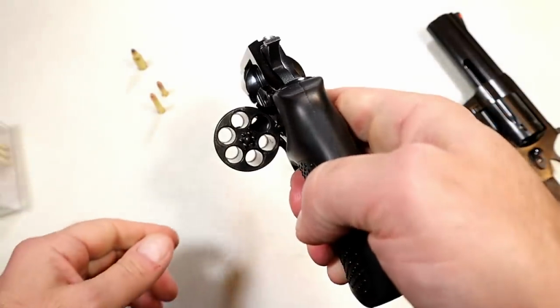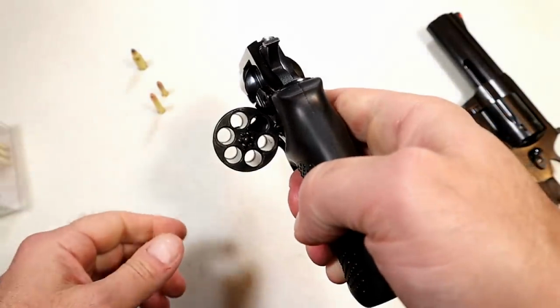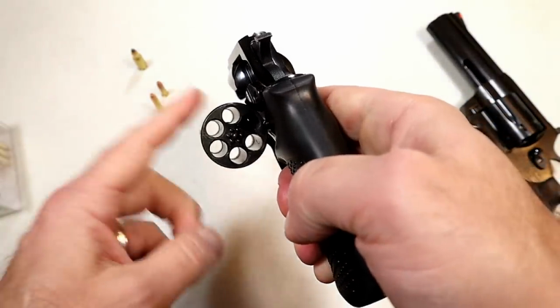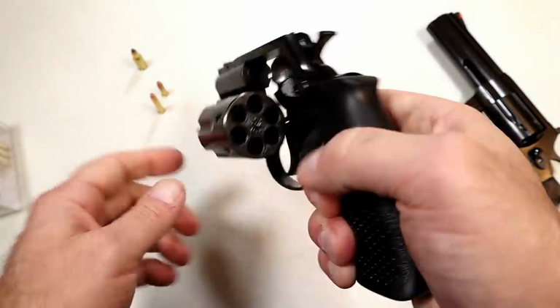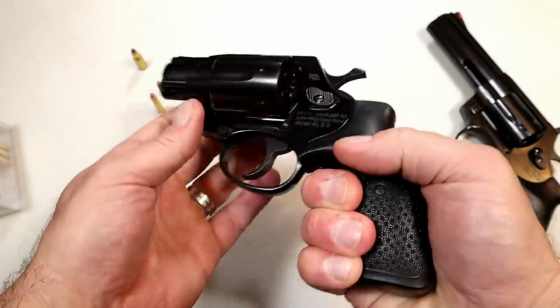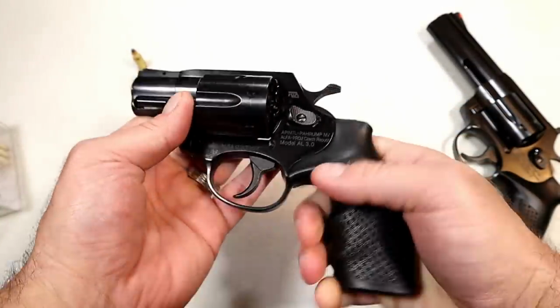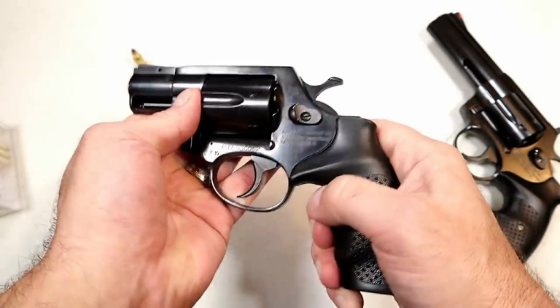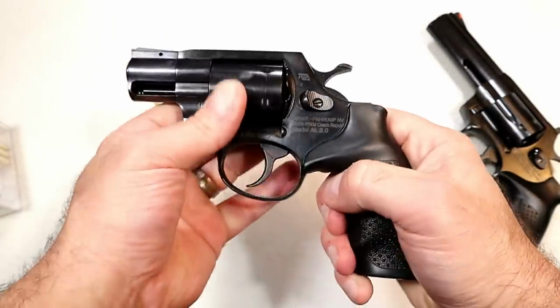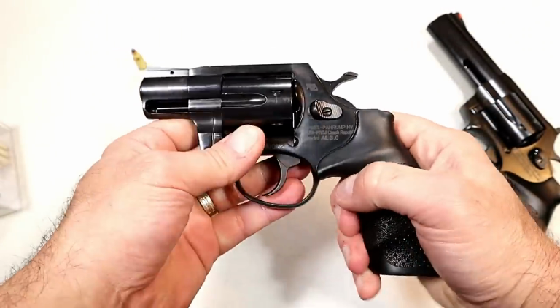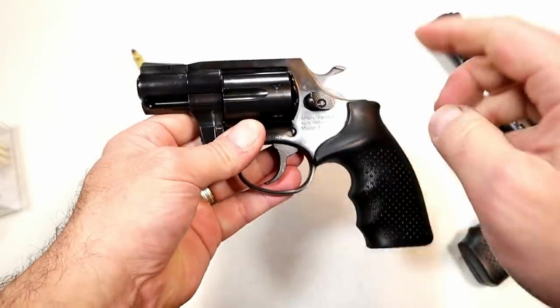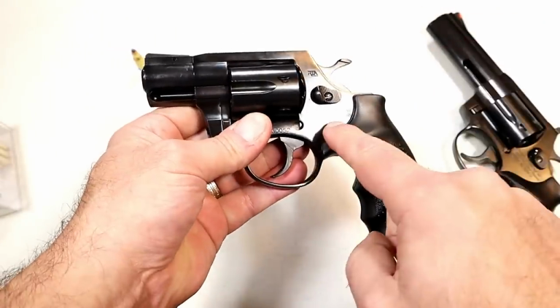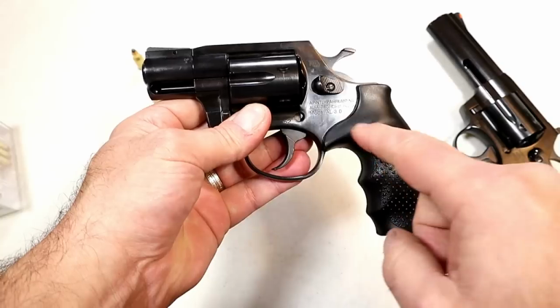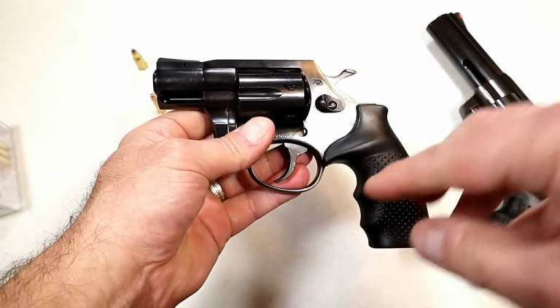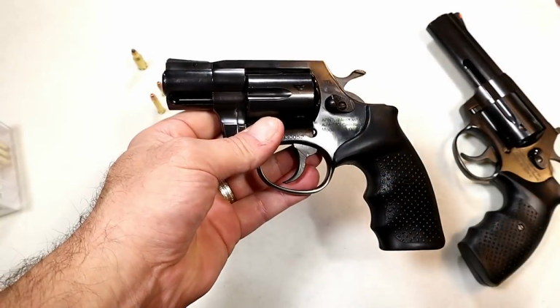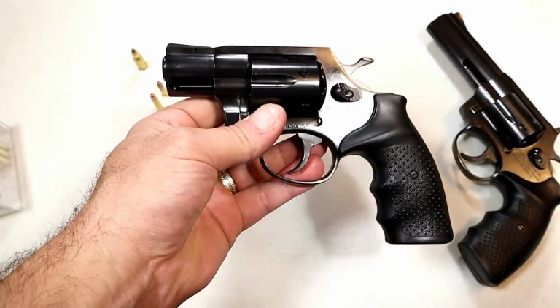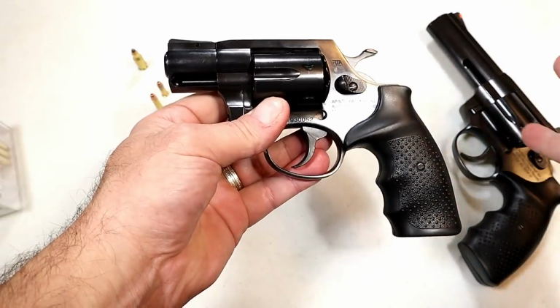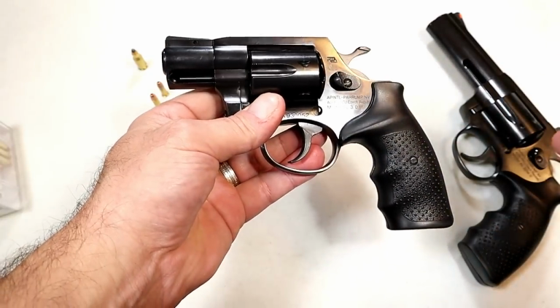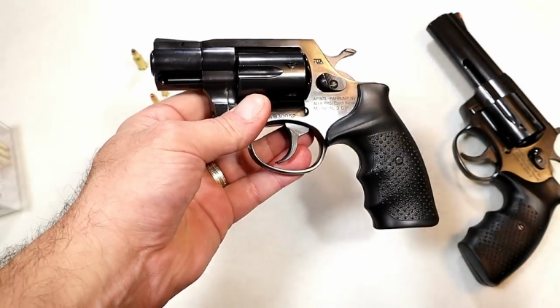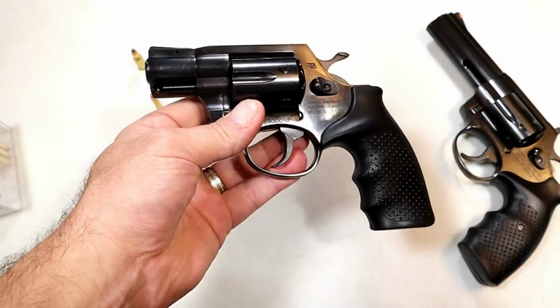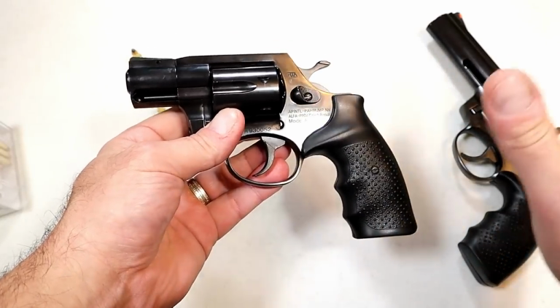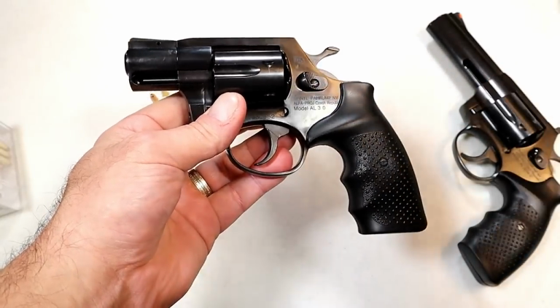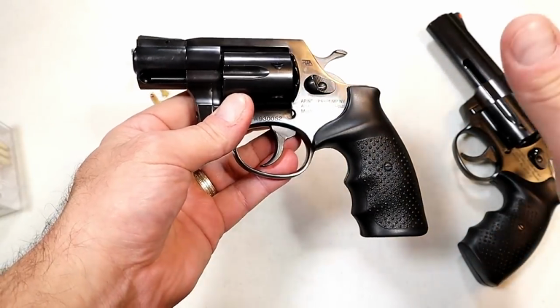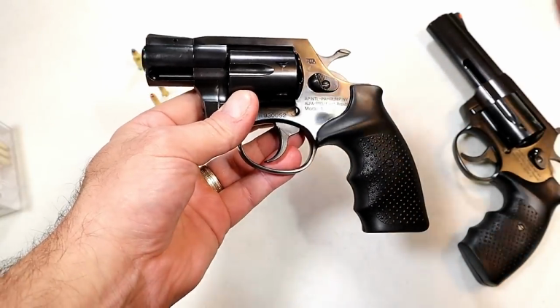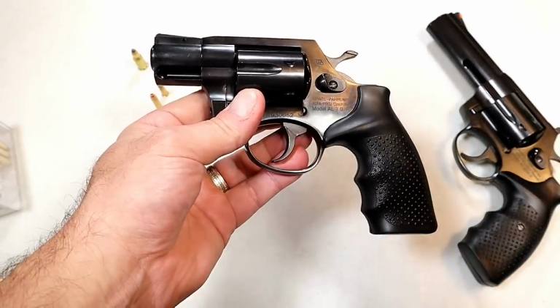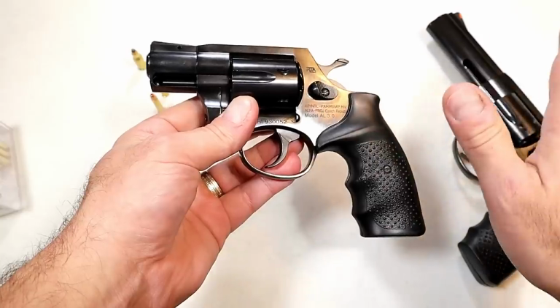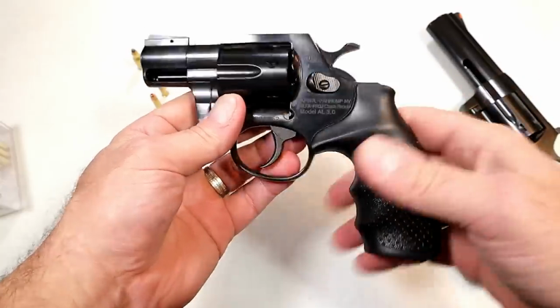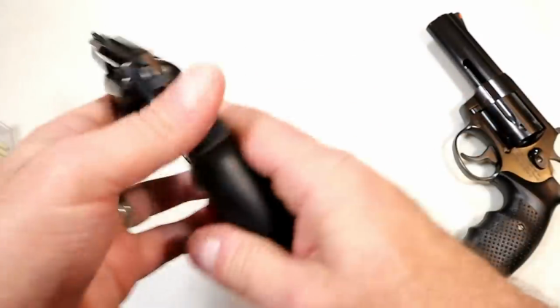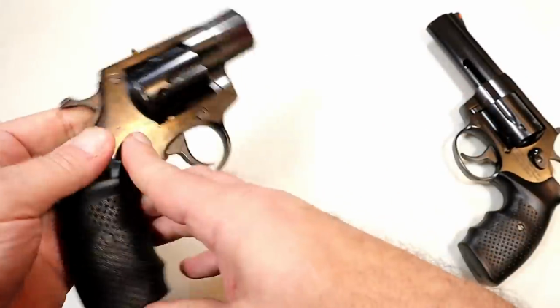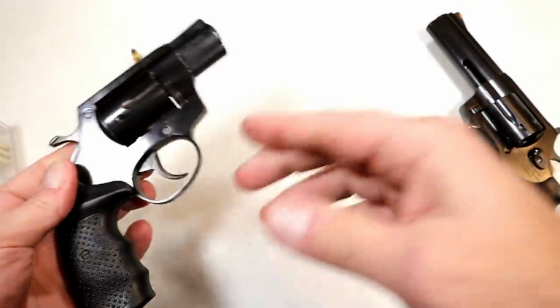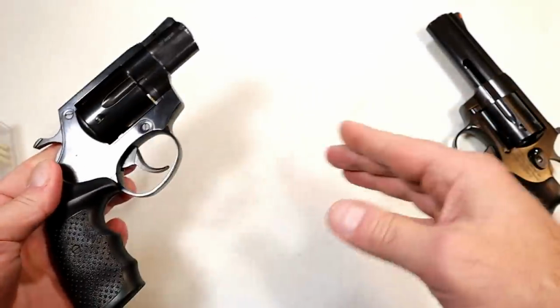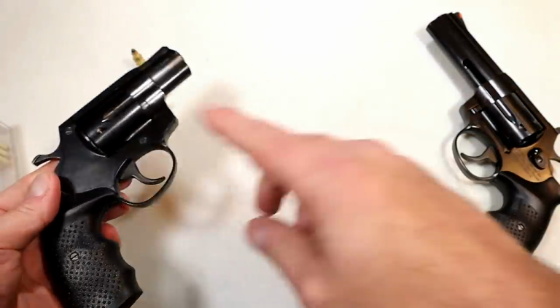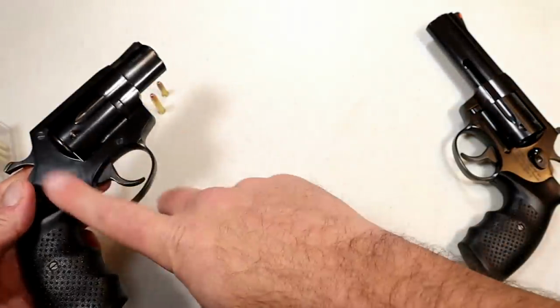It's a .357 Magnum, 6-shot. This also comes in a stainless model. They also make a 9mm model, and now they make .22 Long Rifle and .22 Magnum — and that is what this video is about.